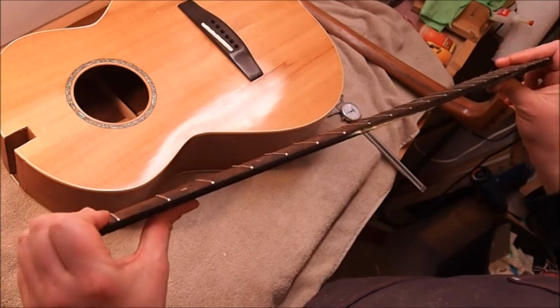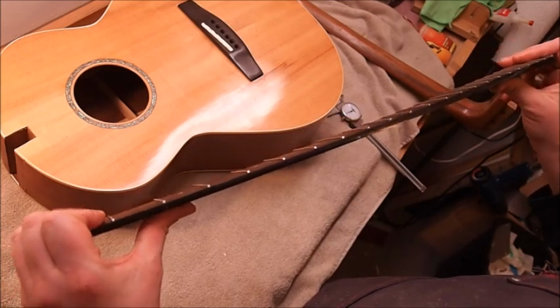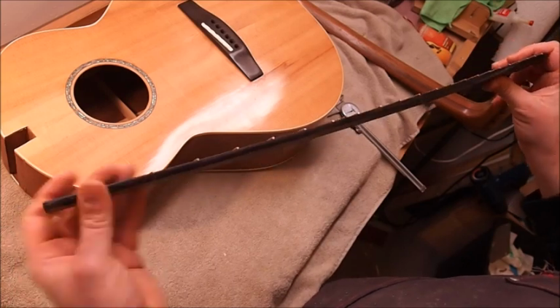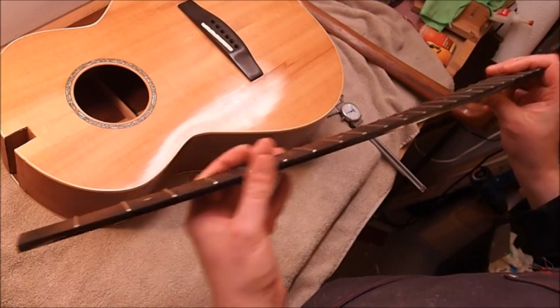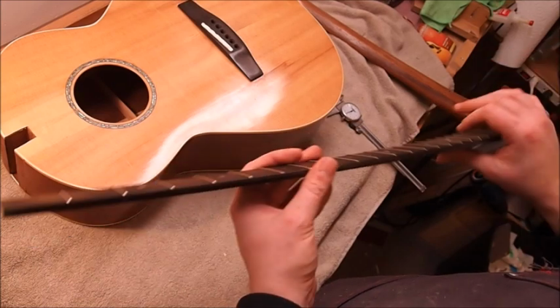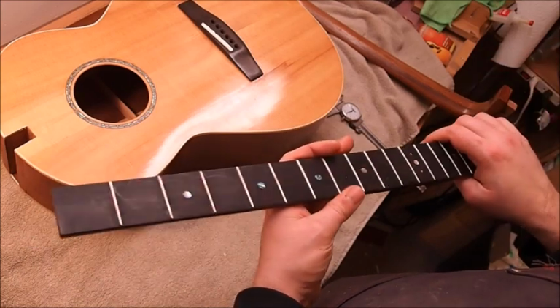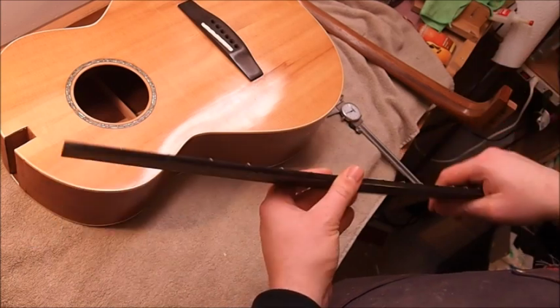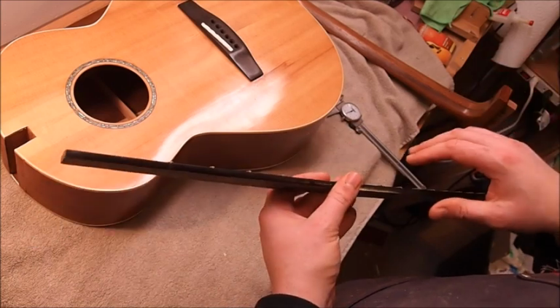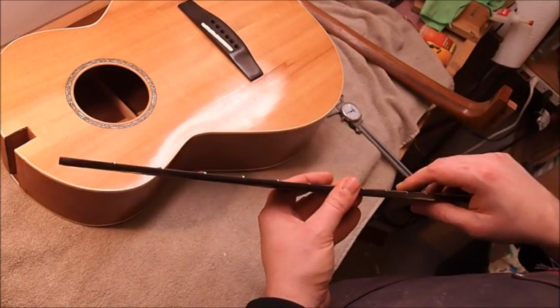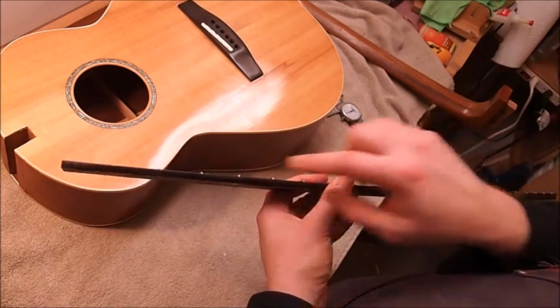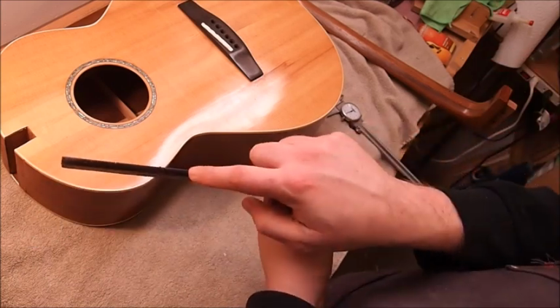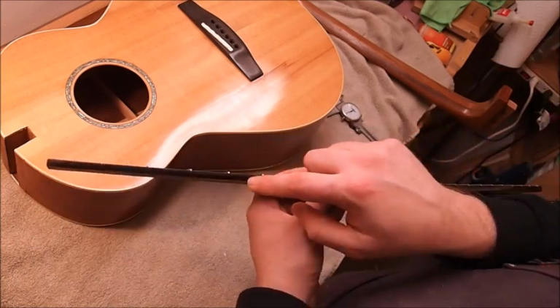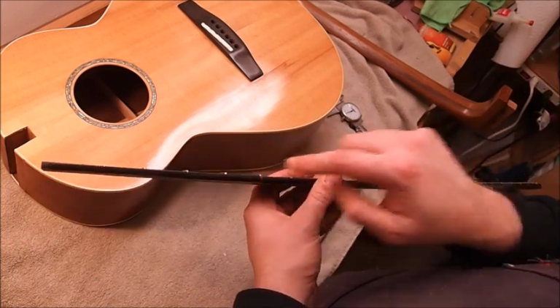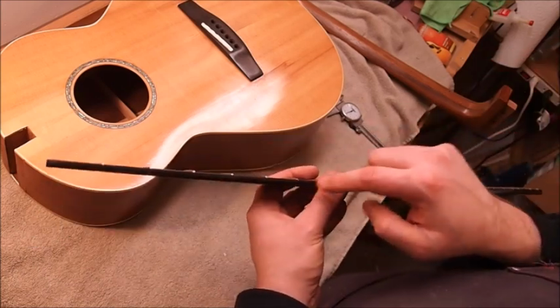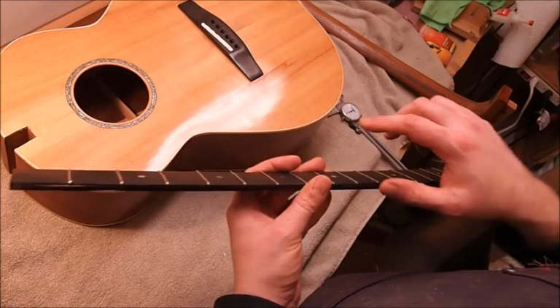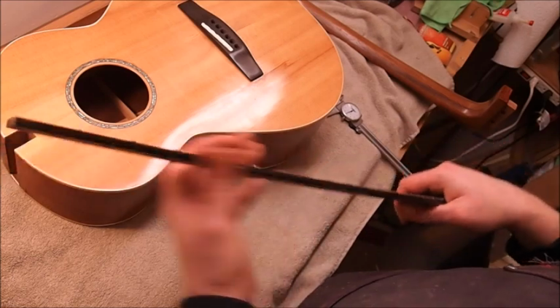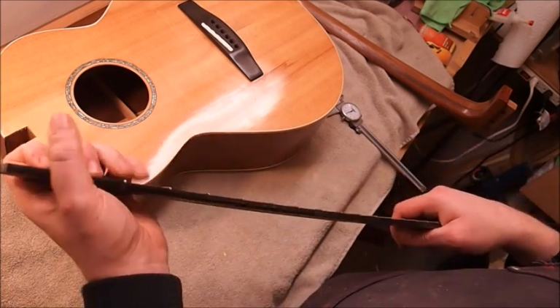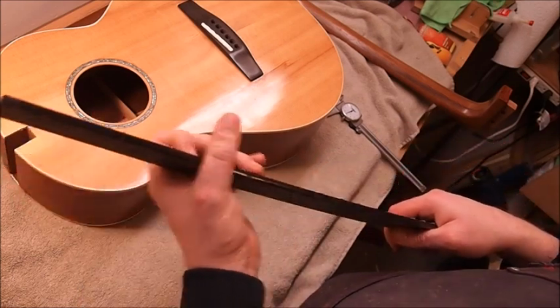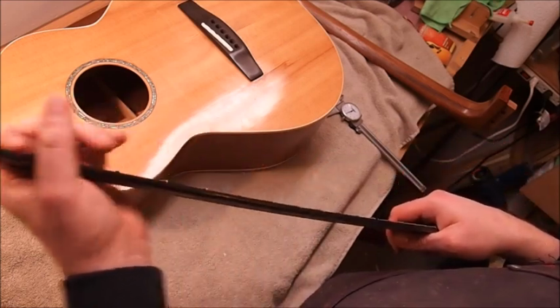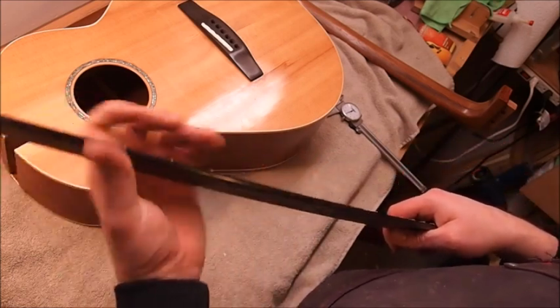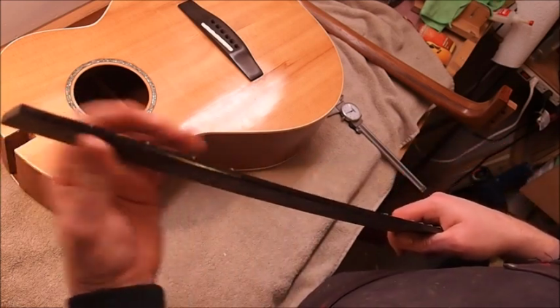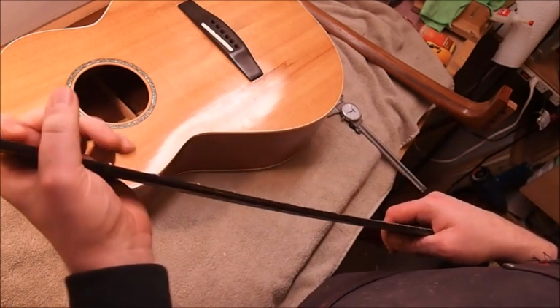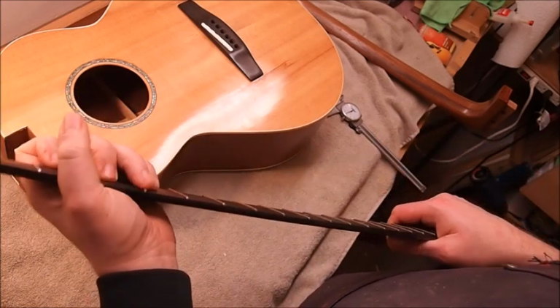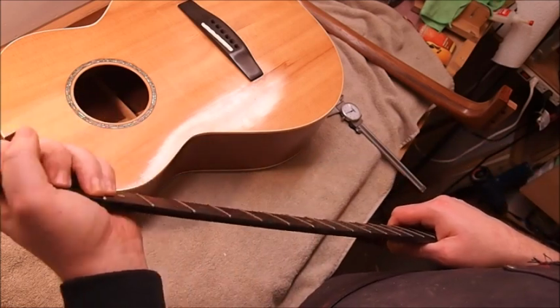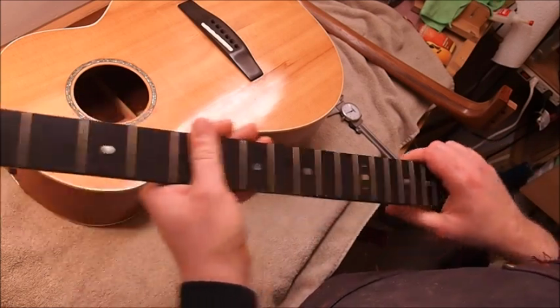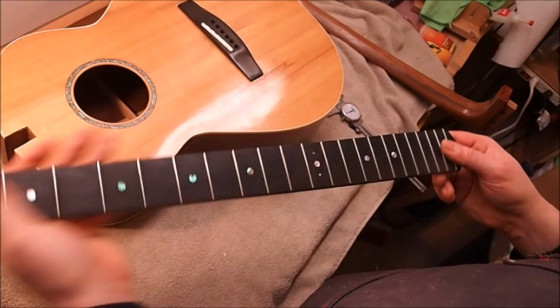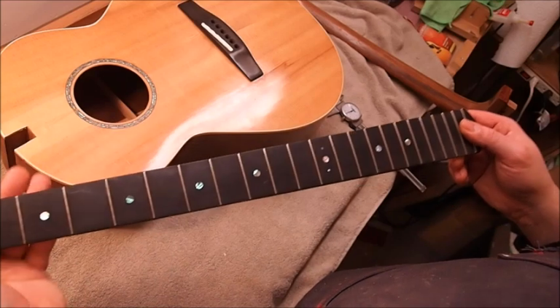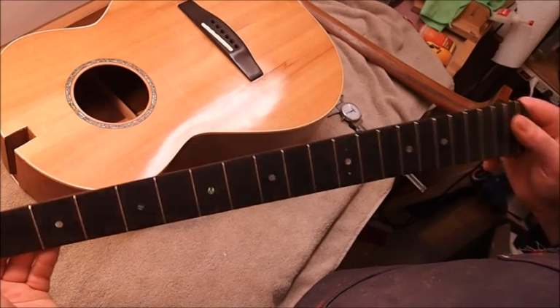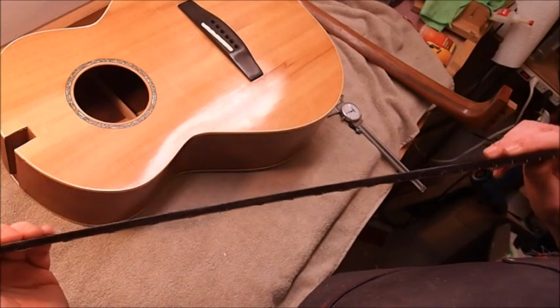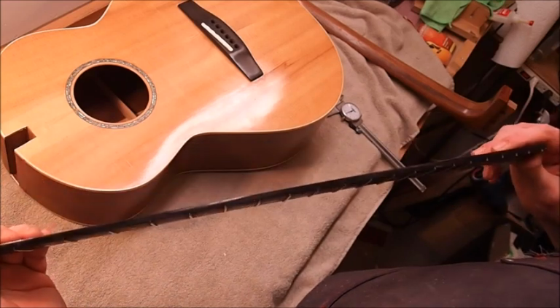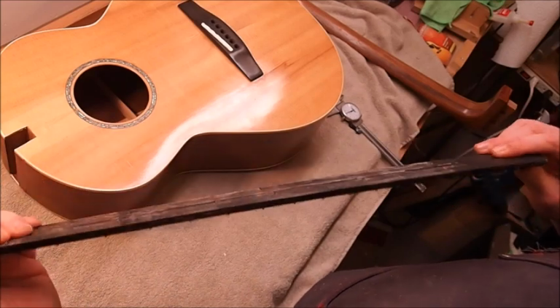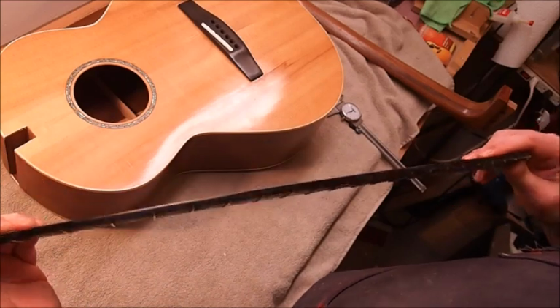The other thing I'm going to do is inlay some side dot markers for him so it'll be easier to play and figure out where he is on the neck. So that's where we are, and I hope you'll follow along with me.